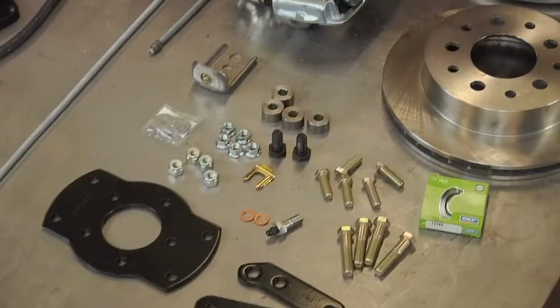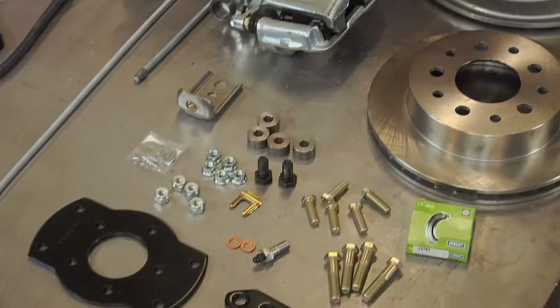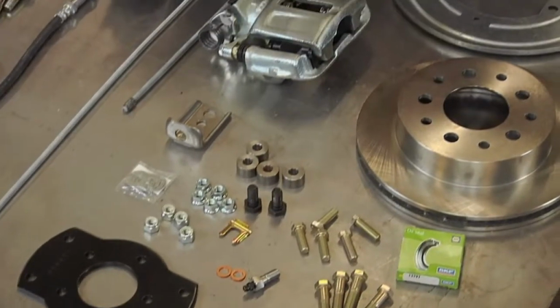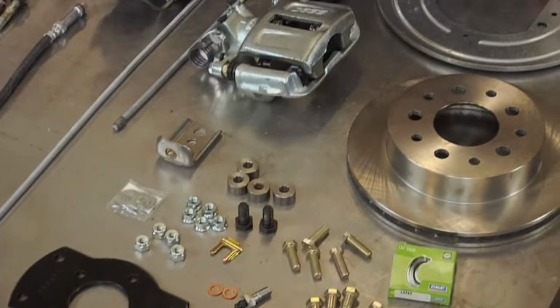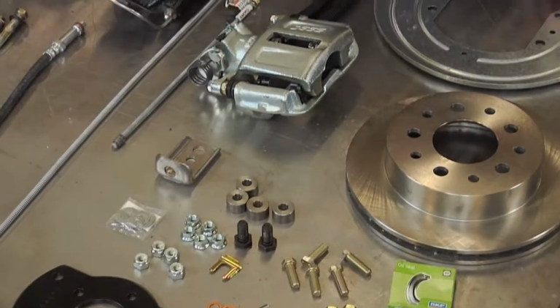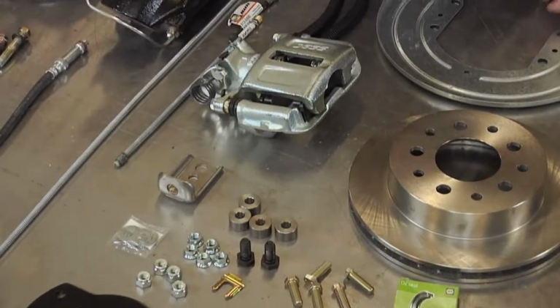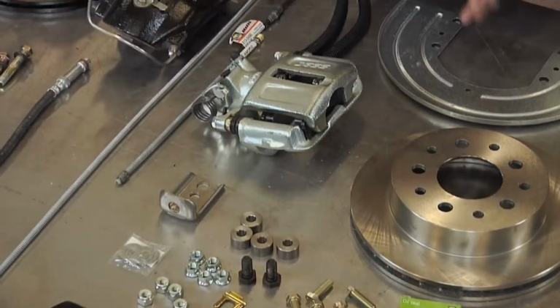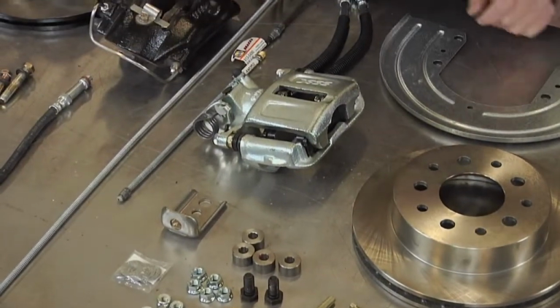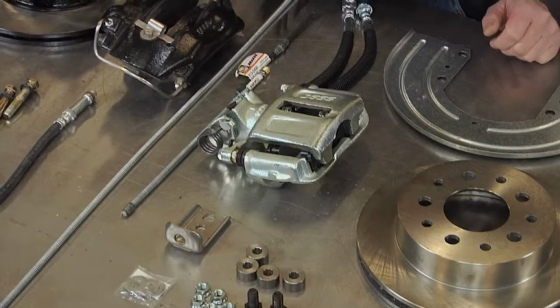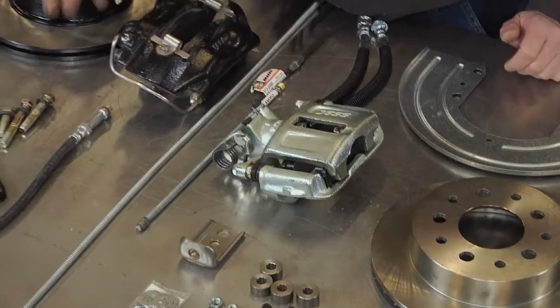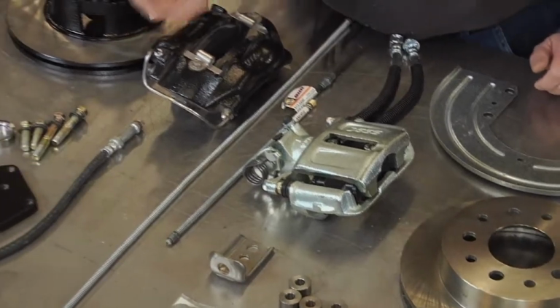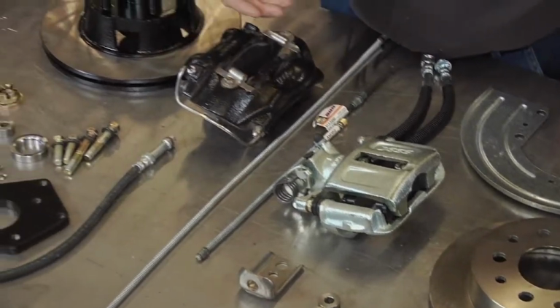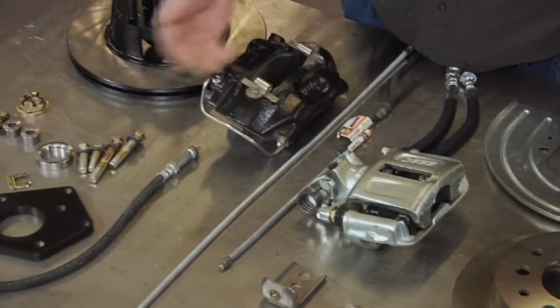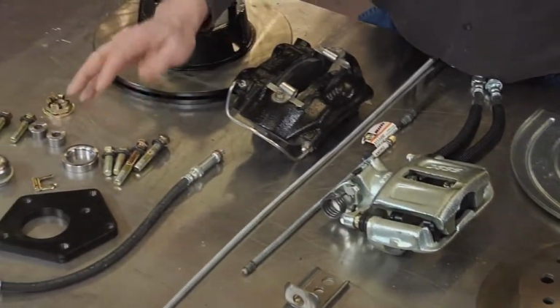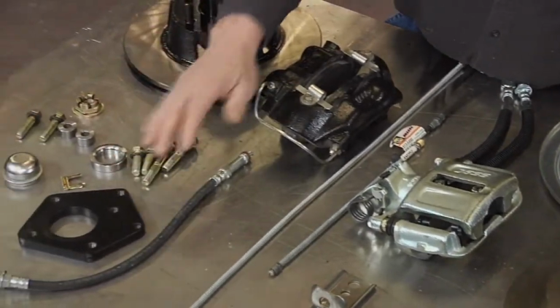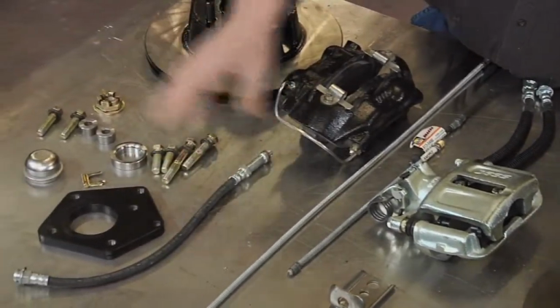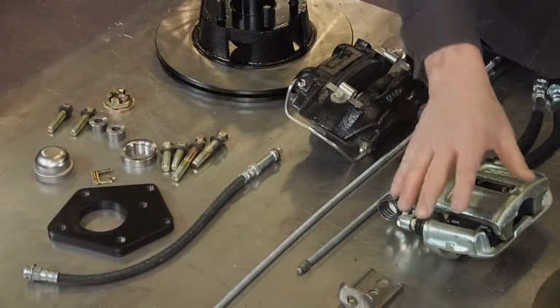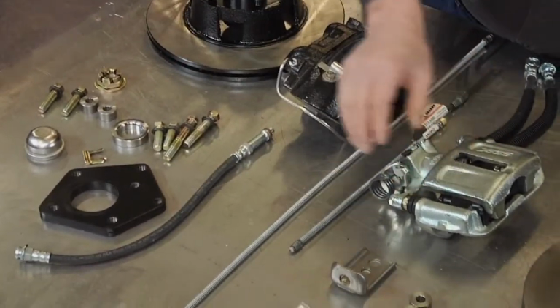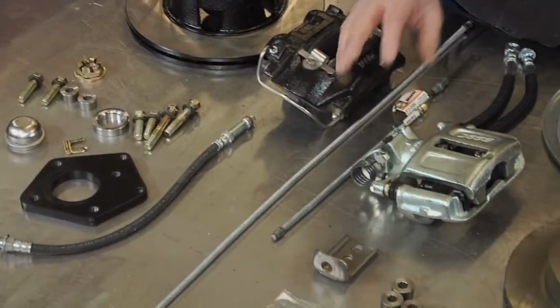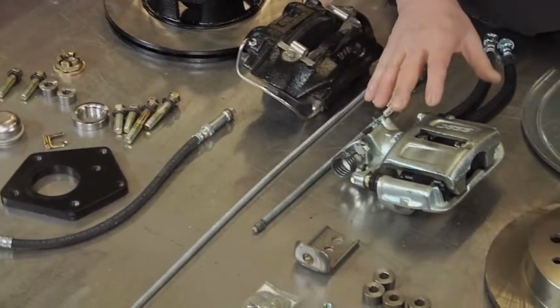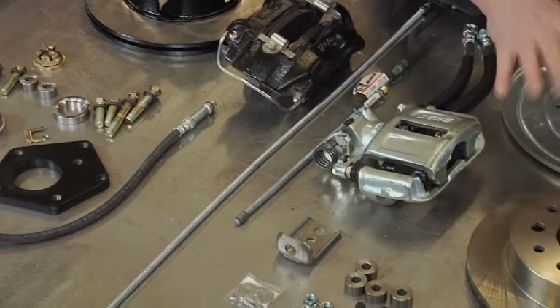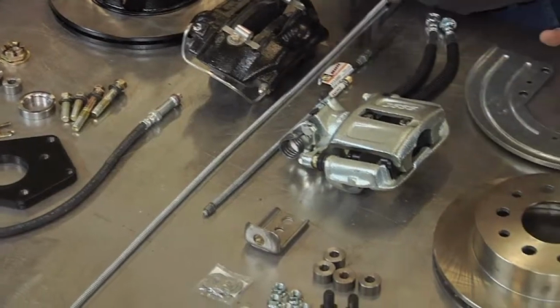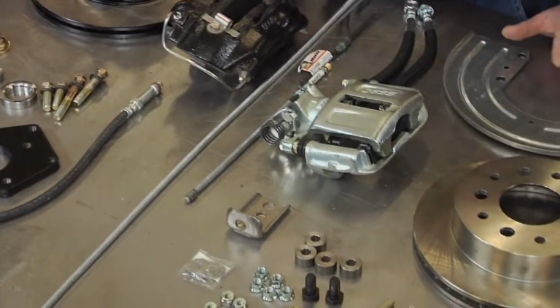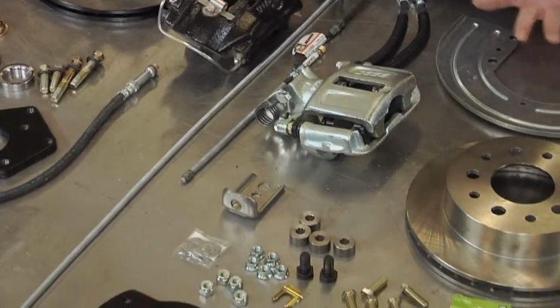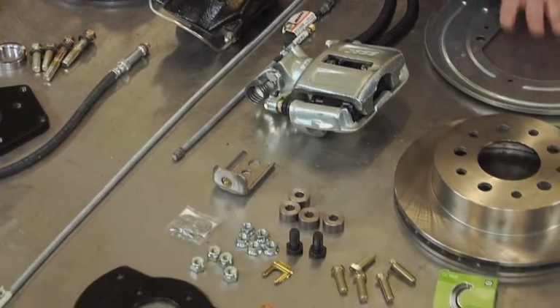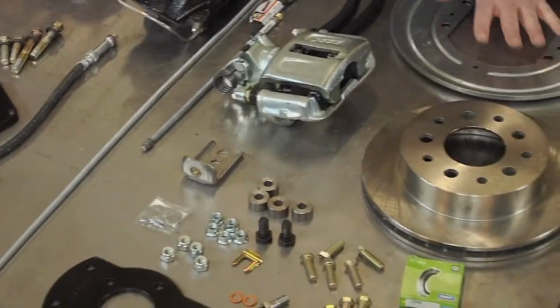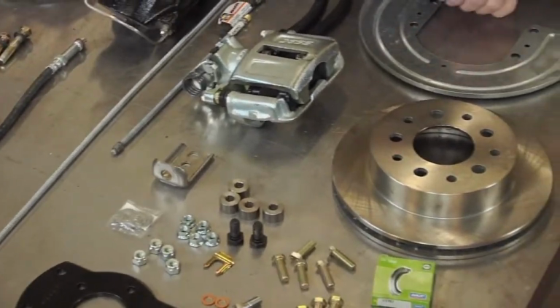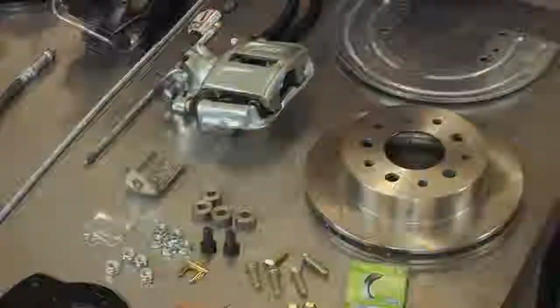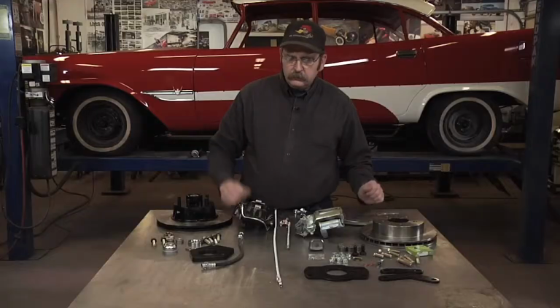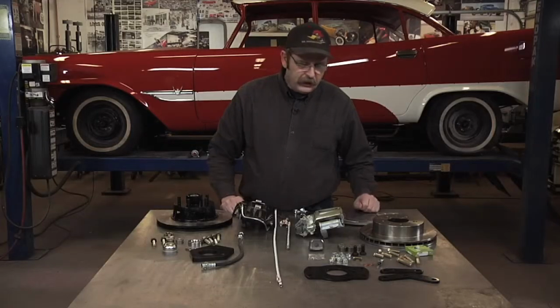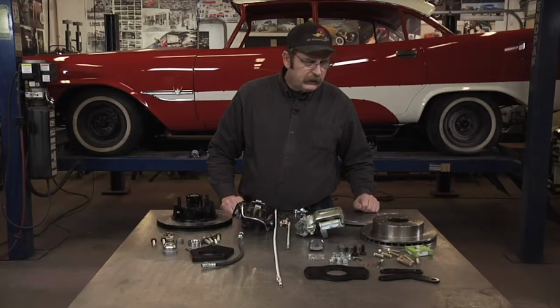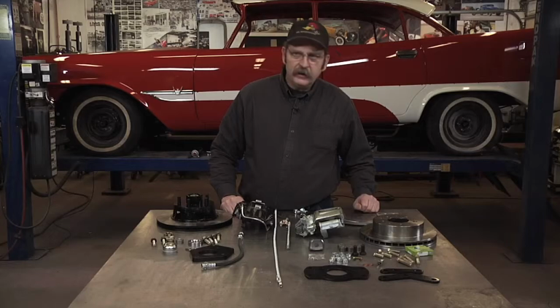As you can see, the disc brake kits from SSBC include everything you're going to need to get the job done: the mounting brackets, the bolts, all the hardware, the rotors, and the dust shields. So with that, let's get started.